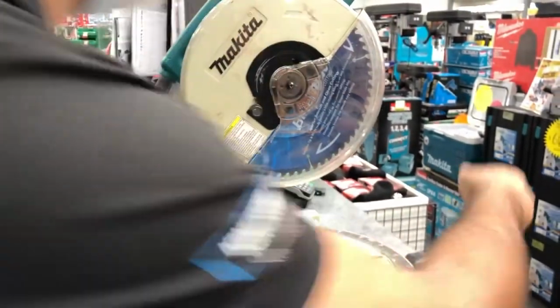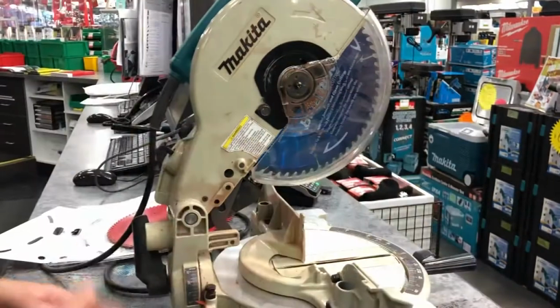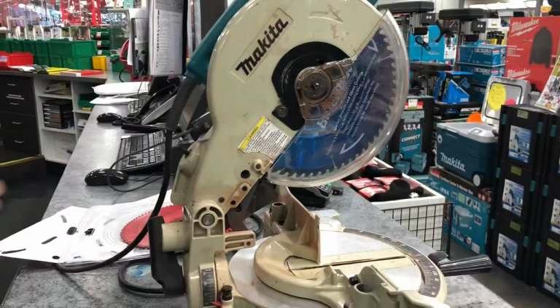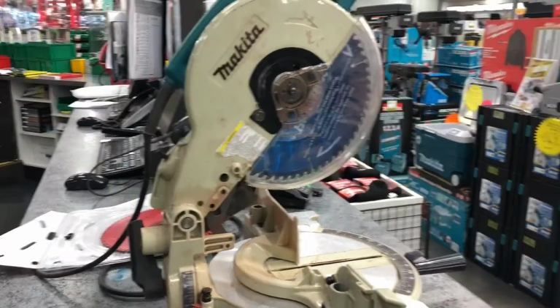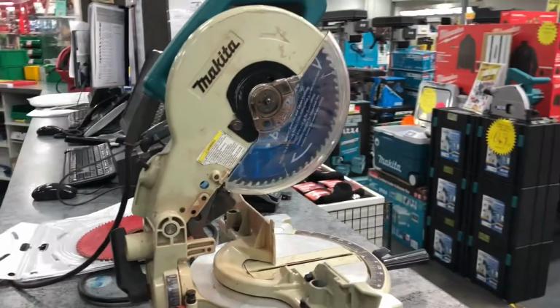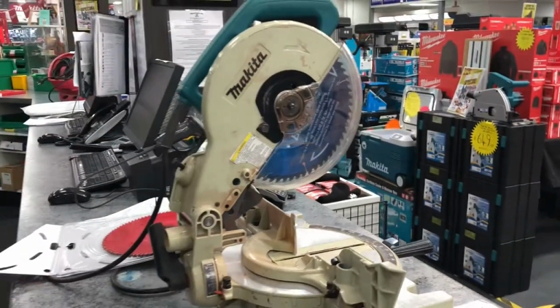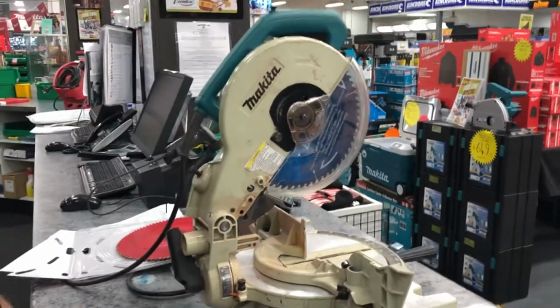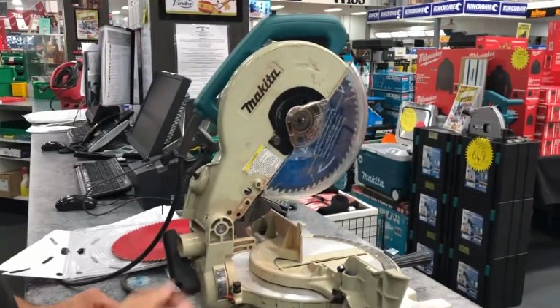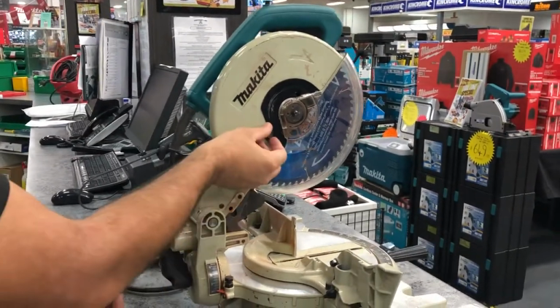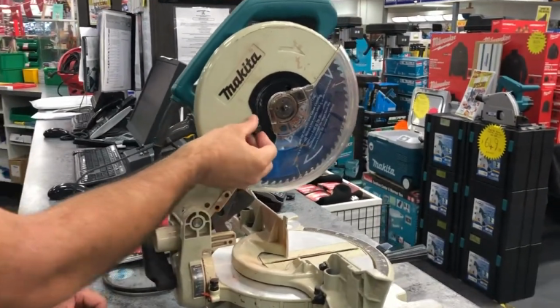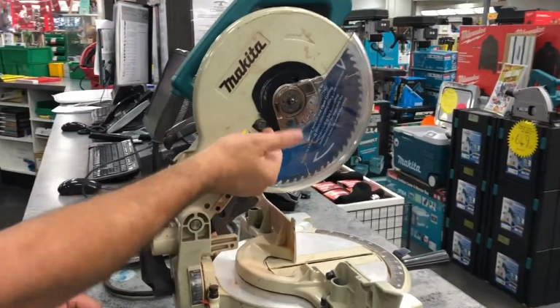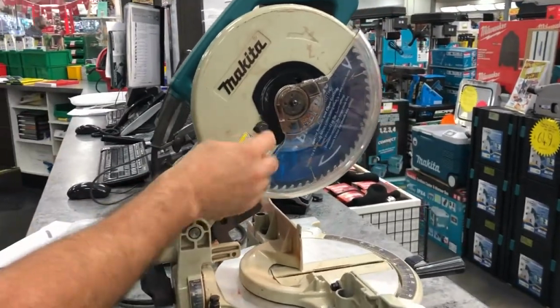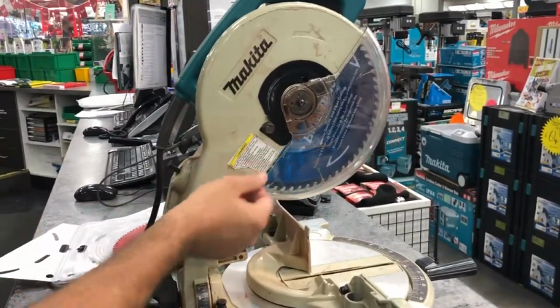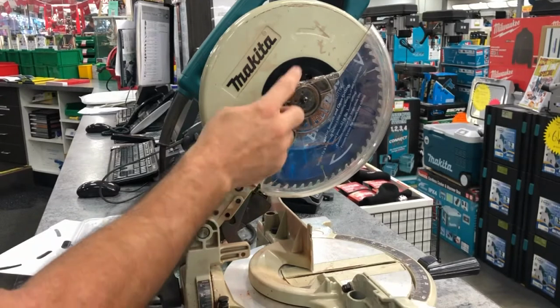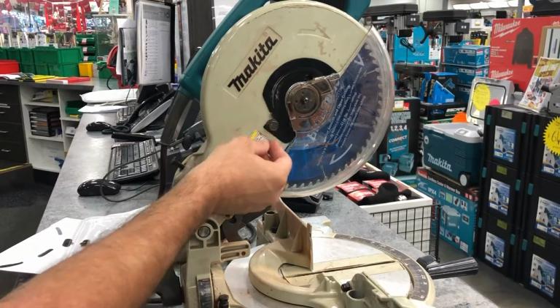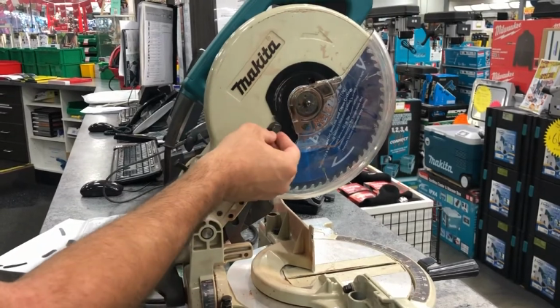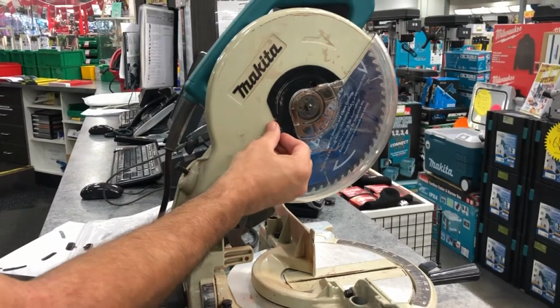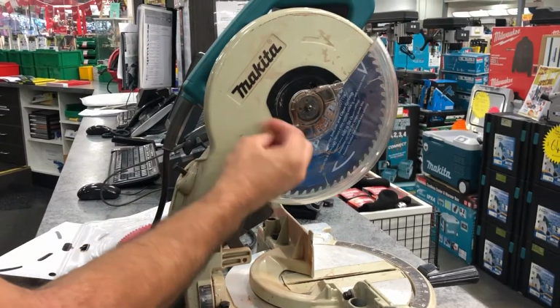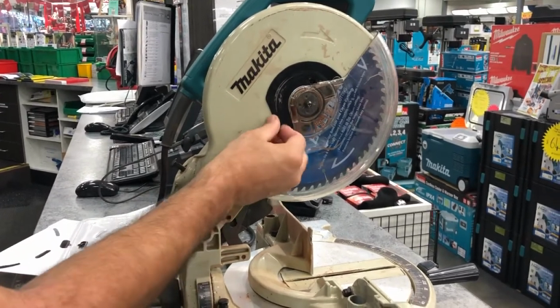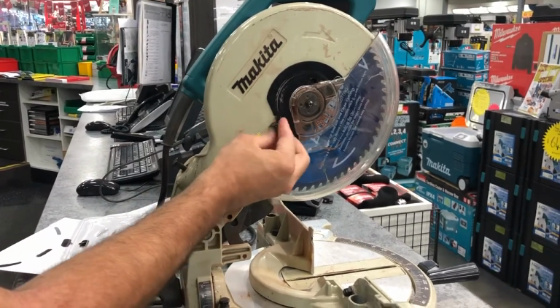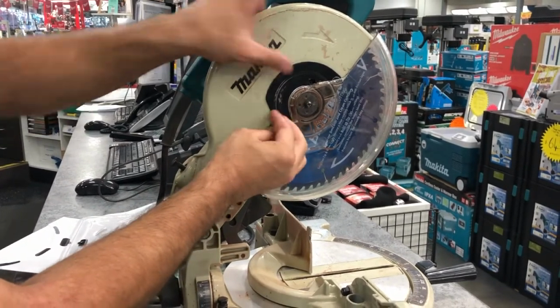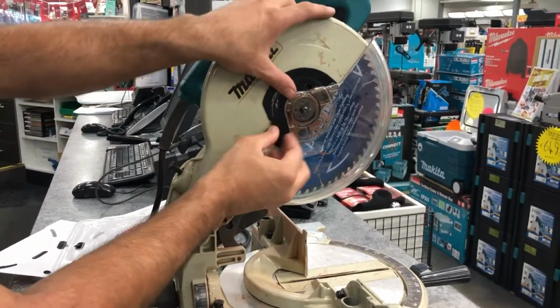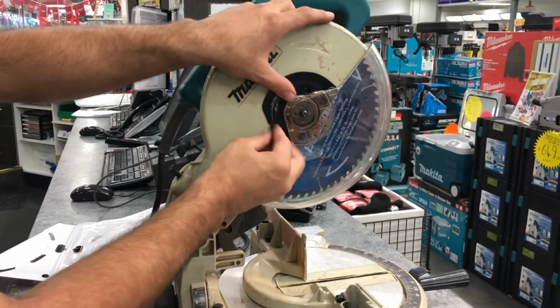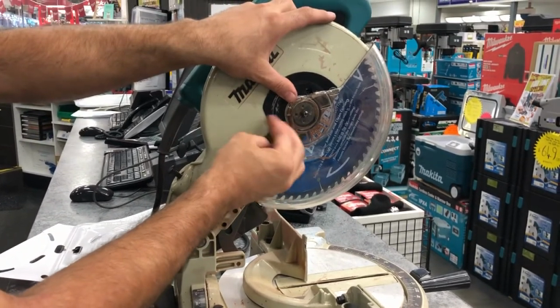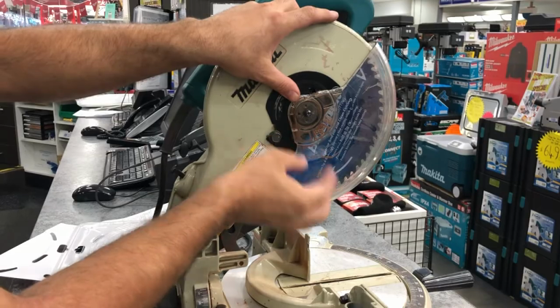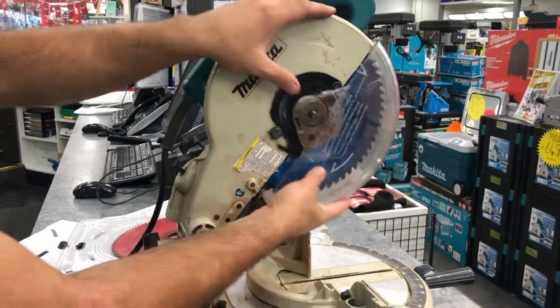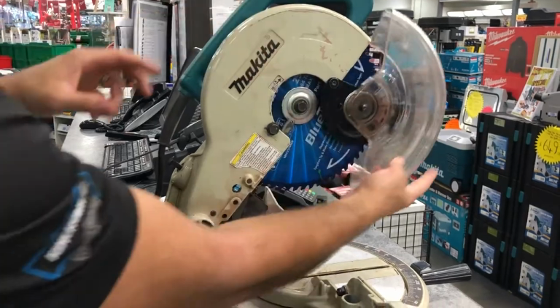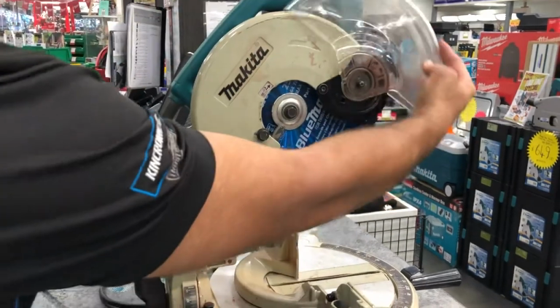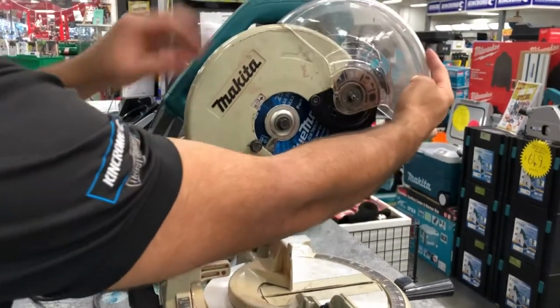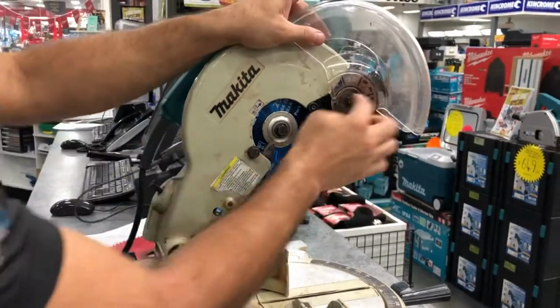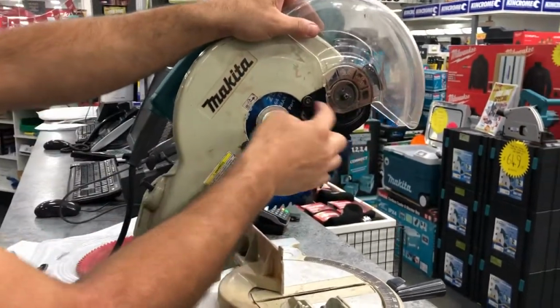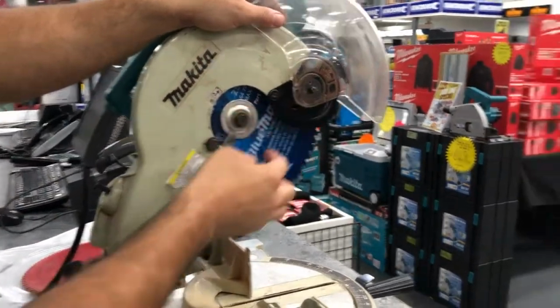All right Matt, changing the blade. Changing the Makita blade here on these old drop saws, you just loosen off the one bolt here. When the guard pivots out of the way, you don't need to unscrew the guard or anything.